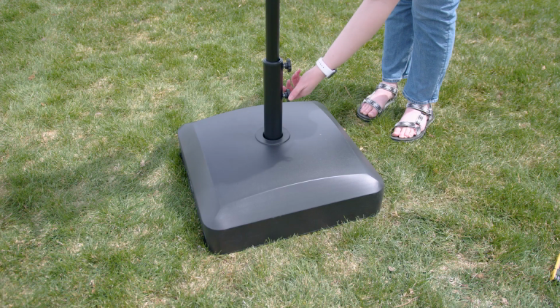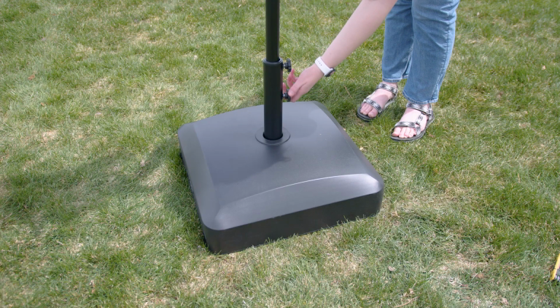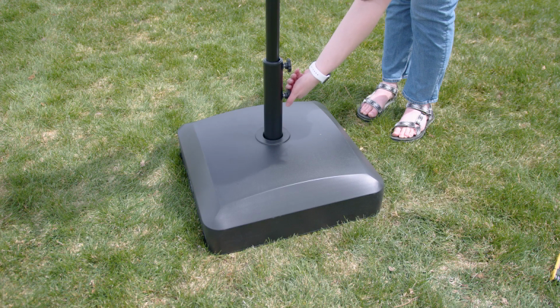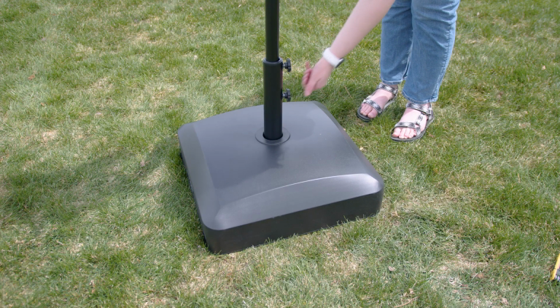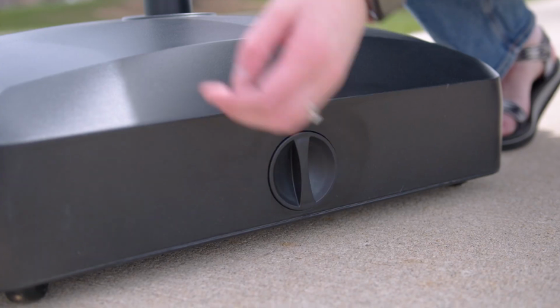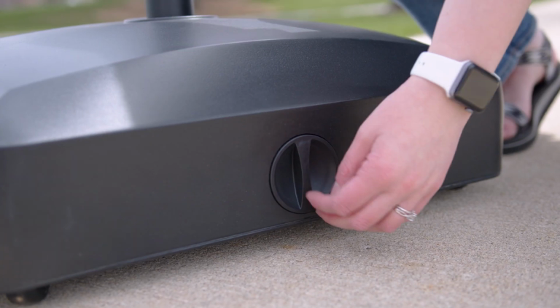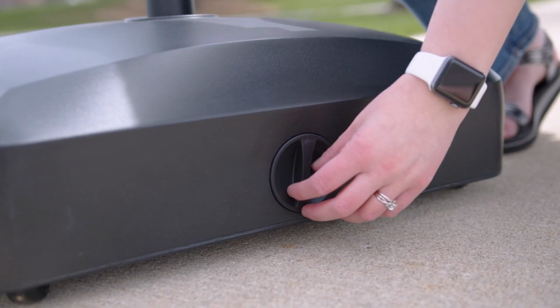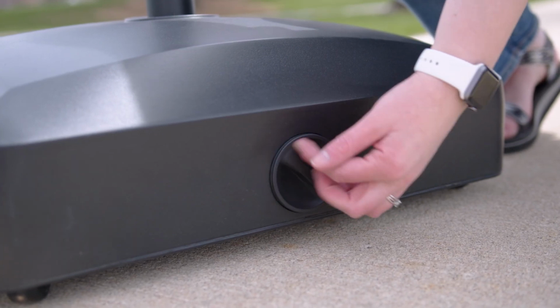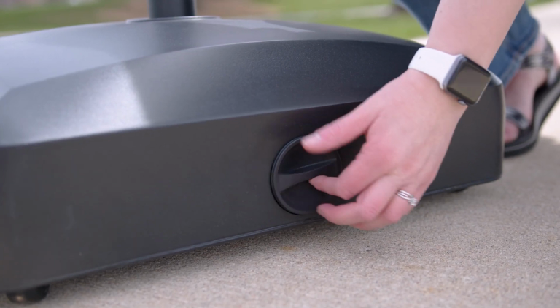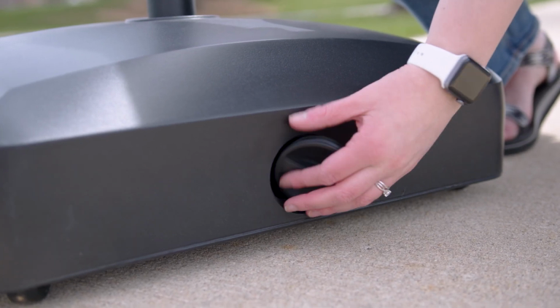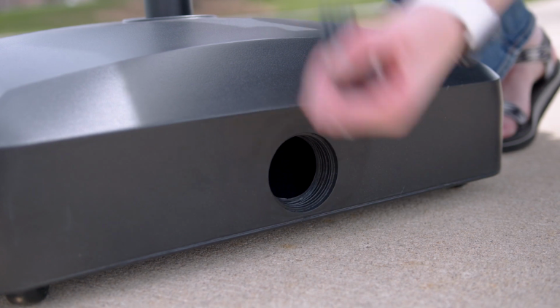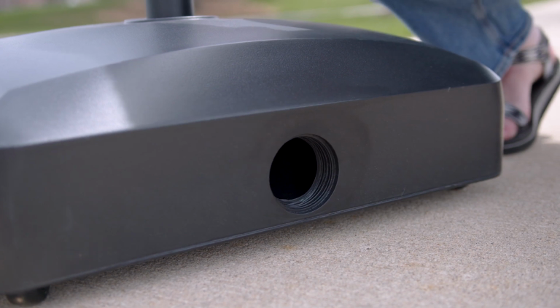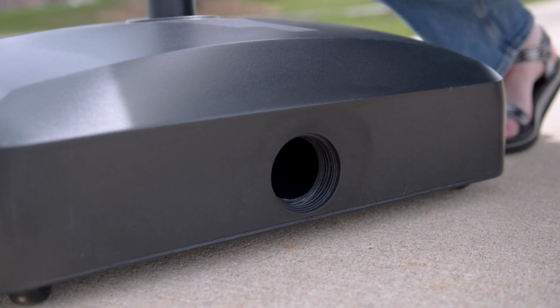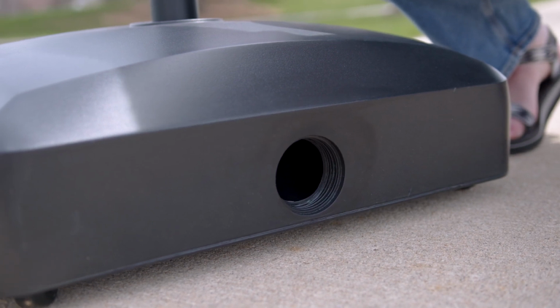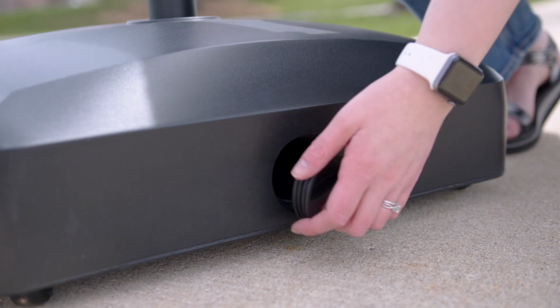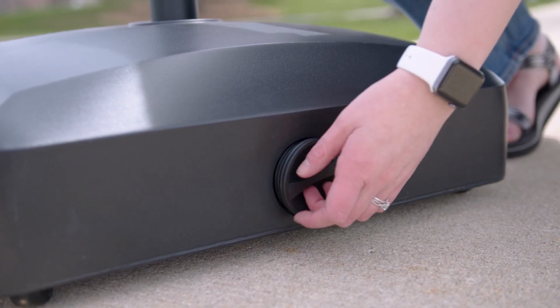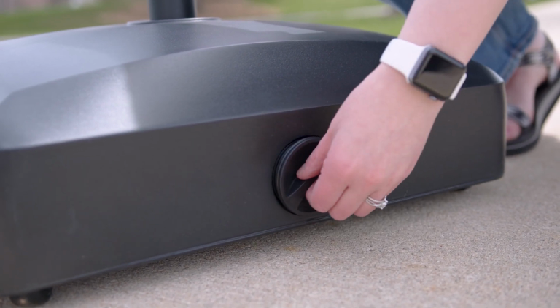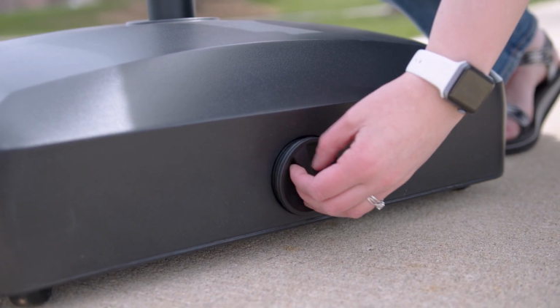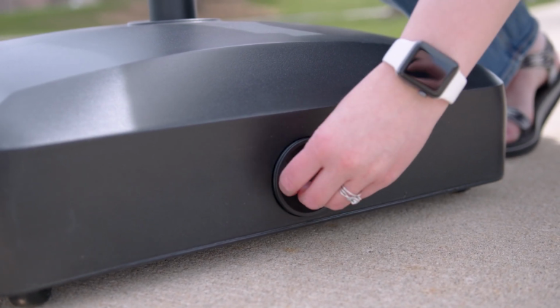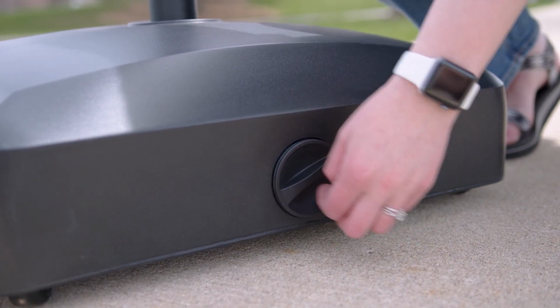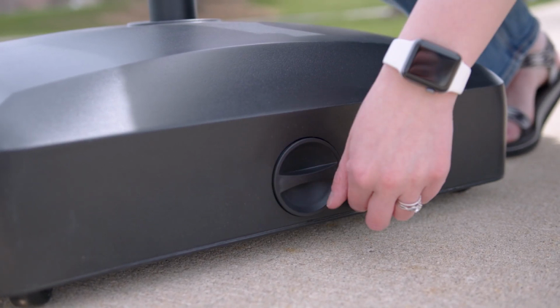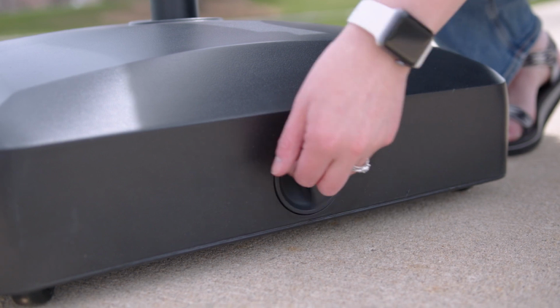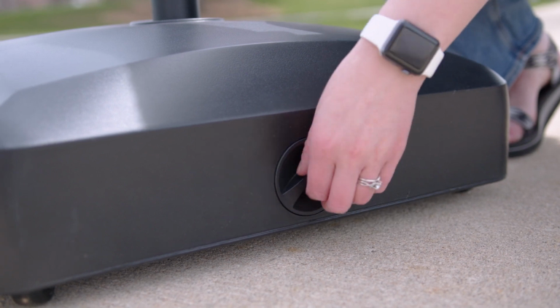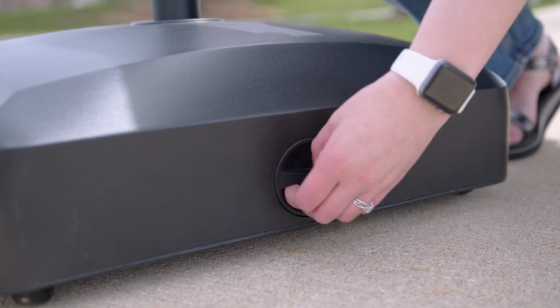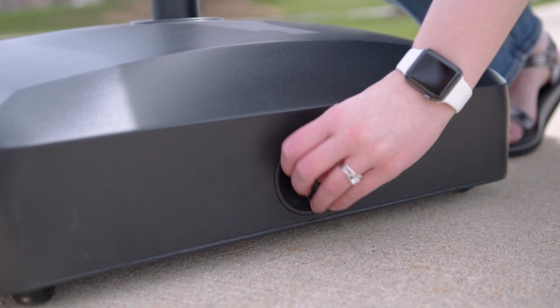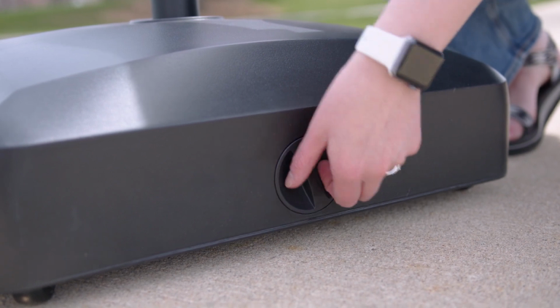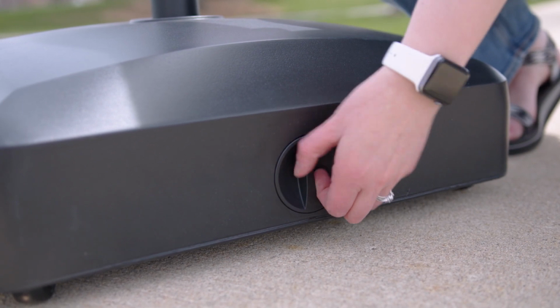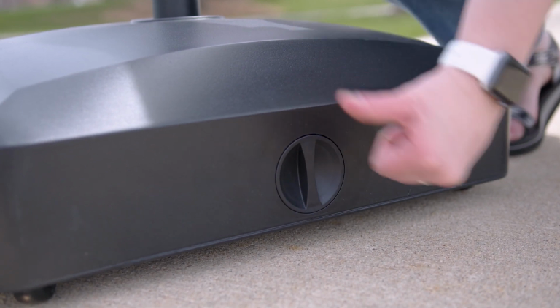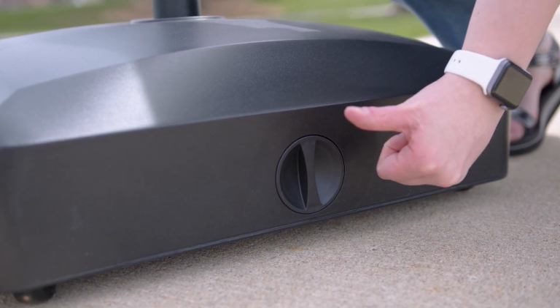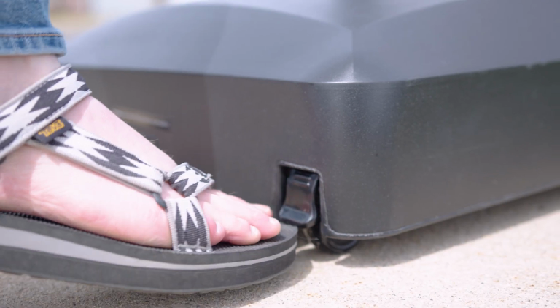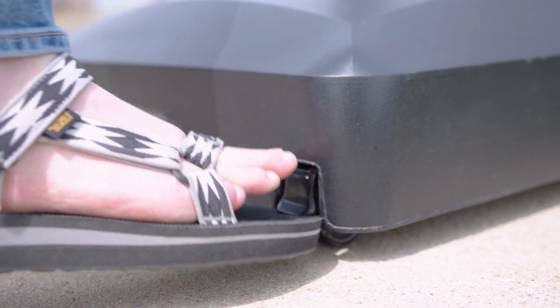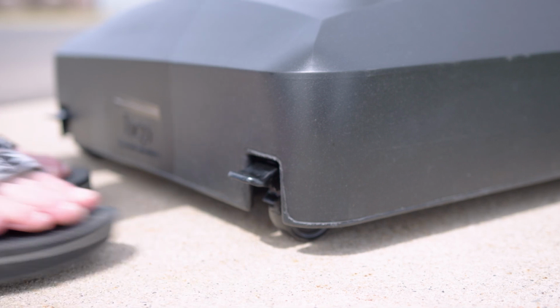Something that you should note before you buy this product is that it's not the type of stand that you can take with you on the go very easily, since it does have to be either filled up with water or sand — it's really heavy and it's not going to be best for that type of scenario. I brought it out to a park just to be able to film it, but this isn't the kind of scenario you'd really want to use this stand in.